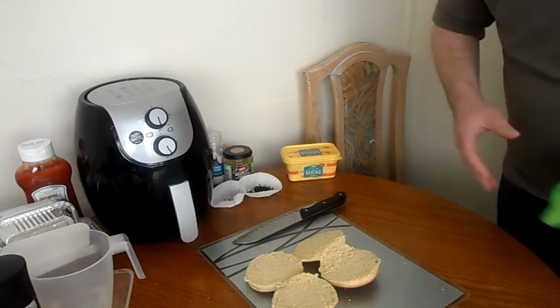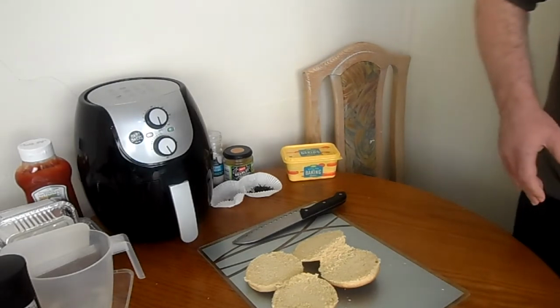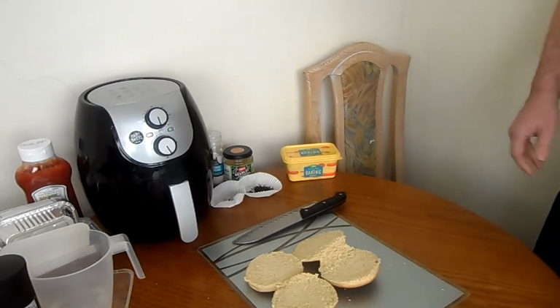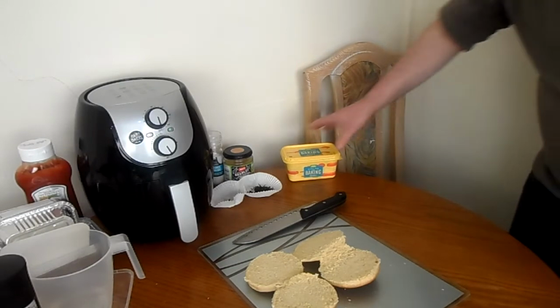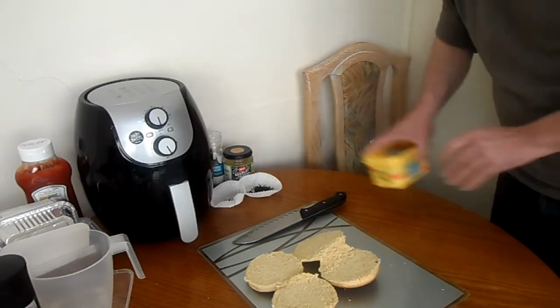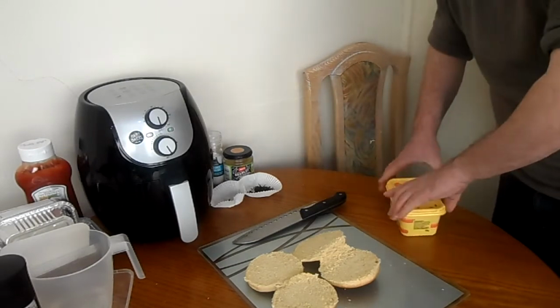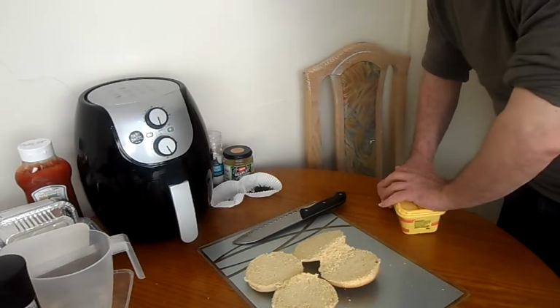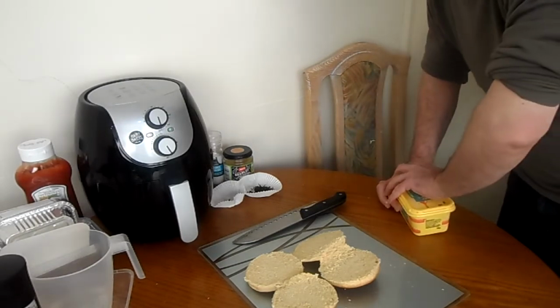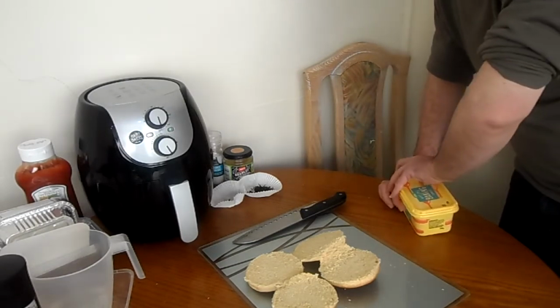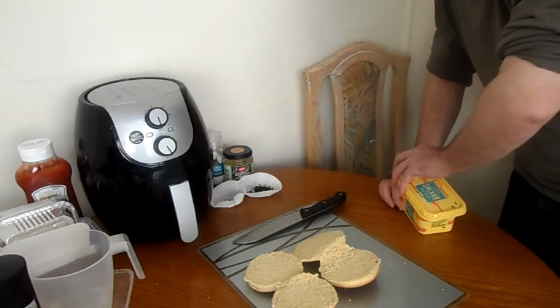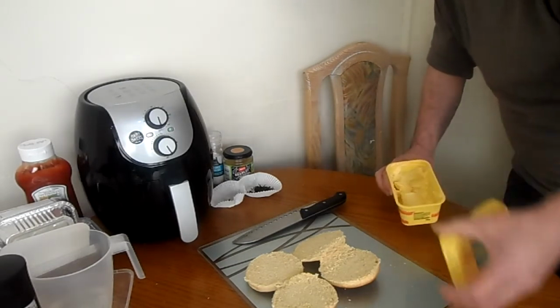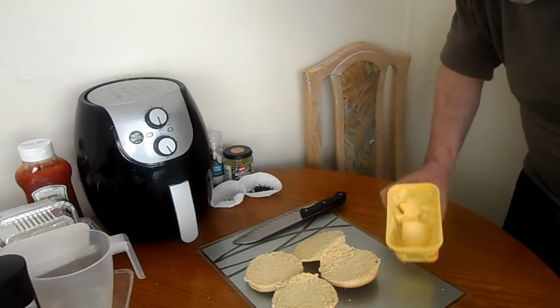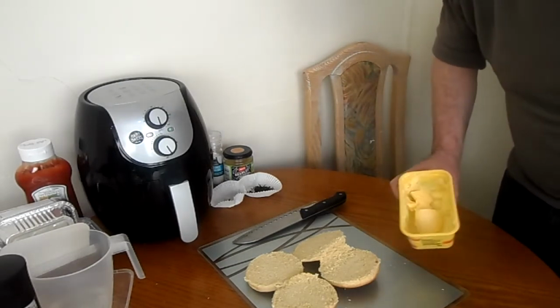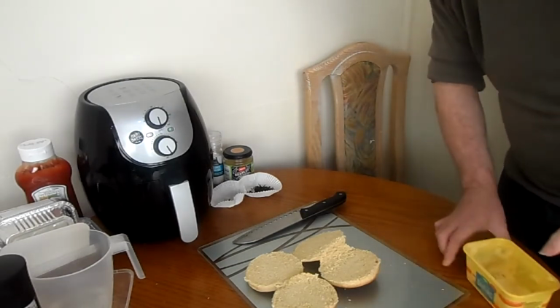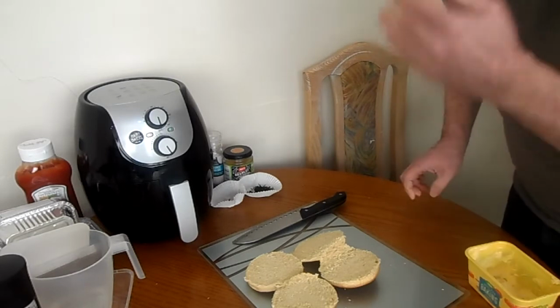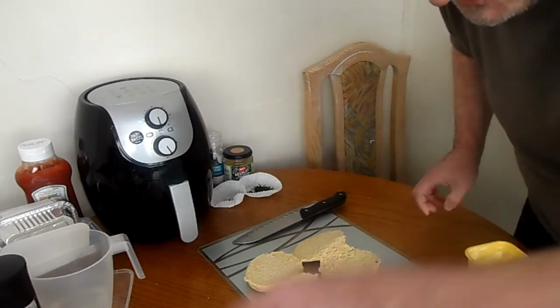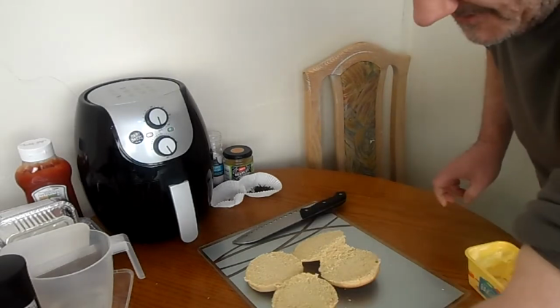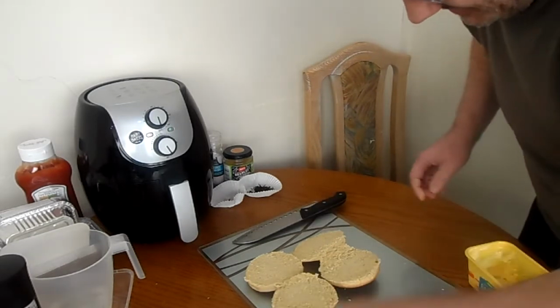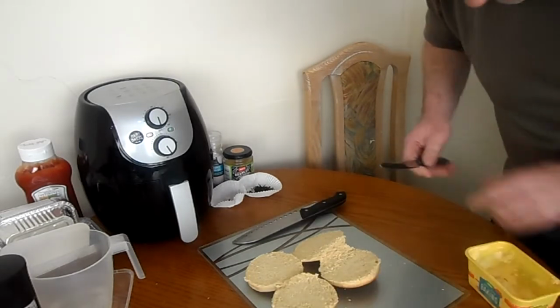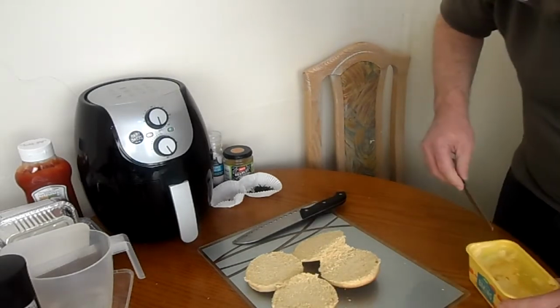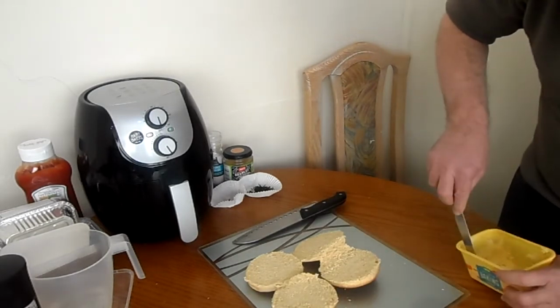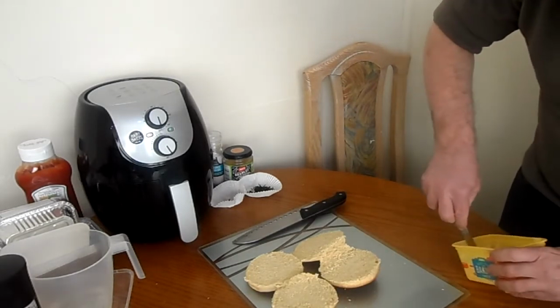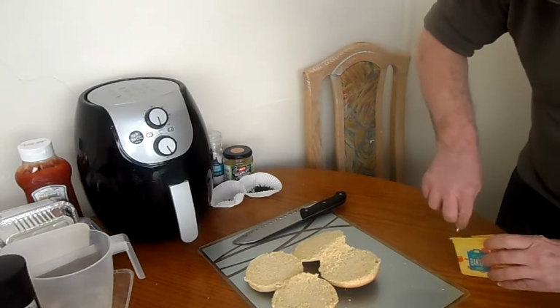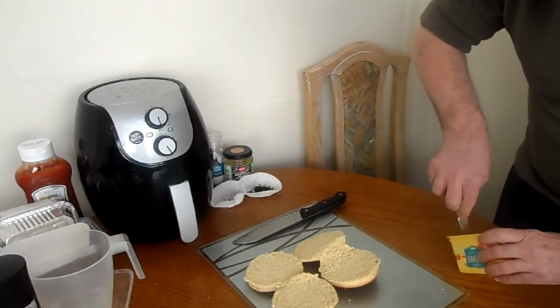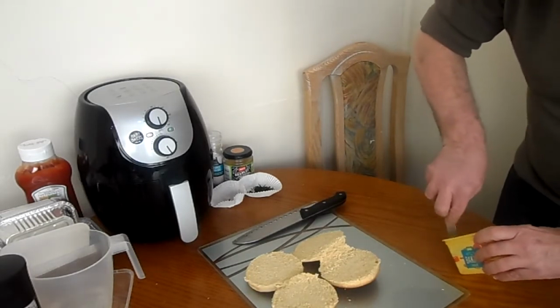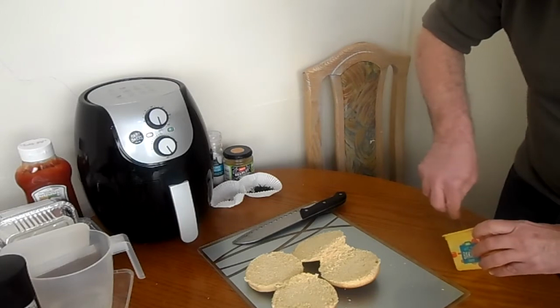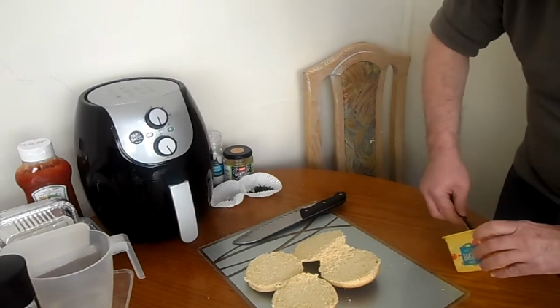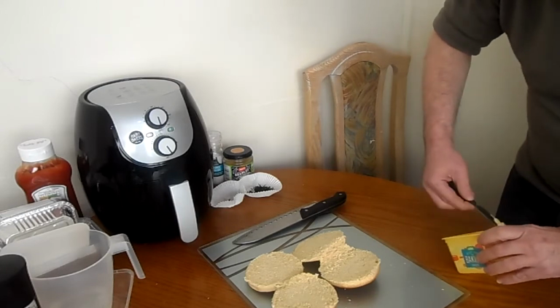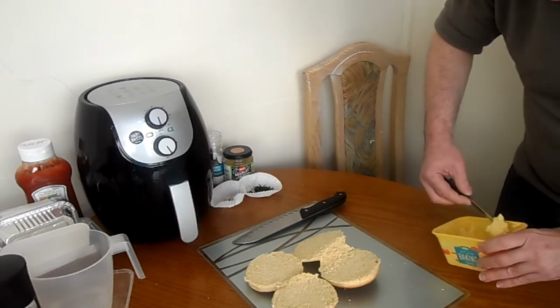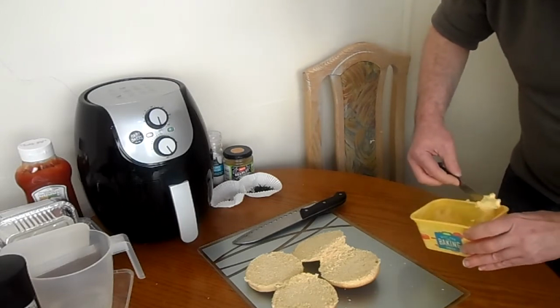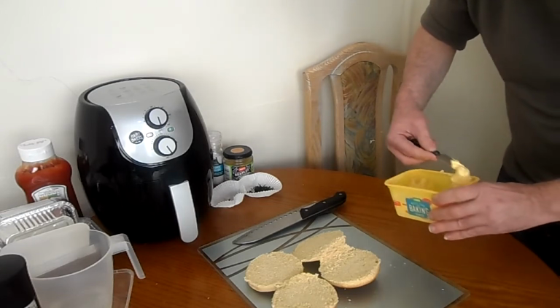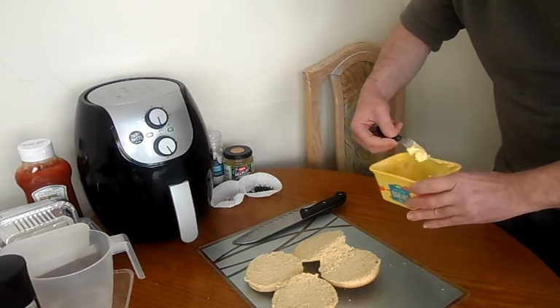Some of the knife skills I've seen from our Asian friends — it's amazing. It's amazing how they don't cut their hands off. The speed and the size of the knife they're using.